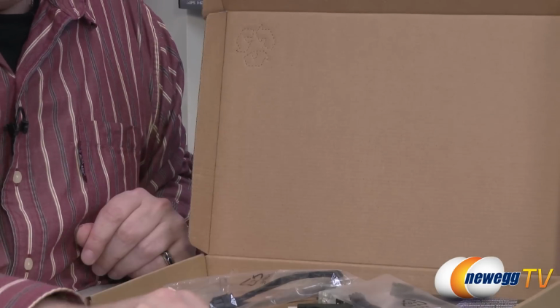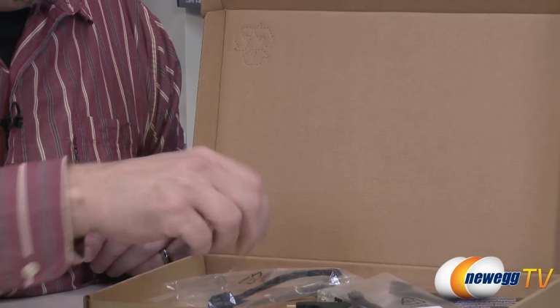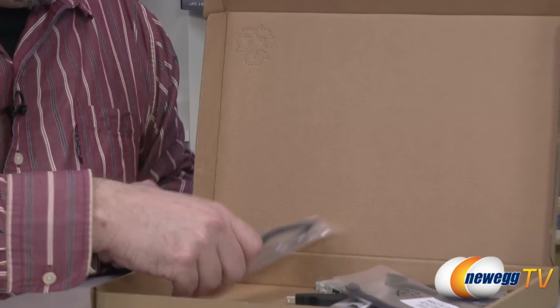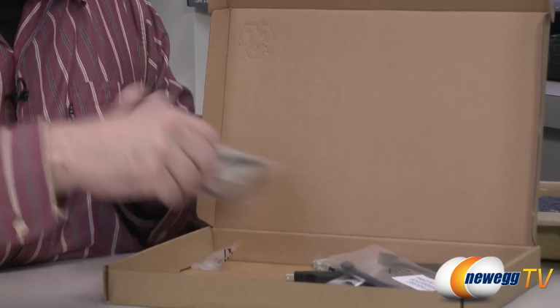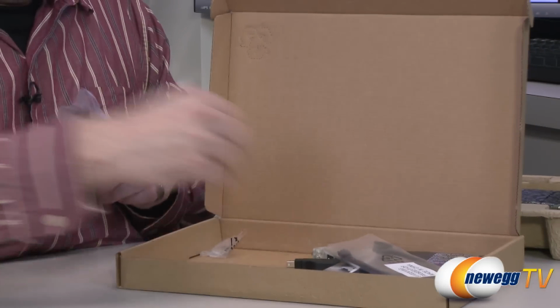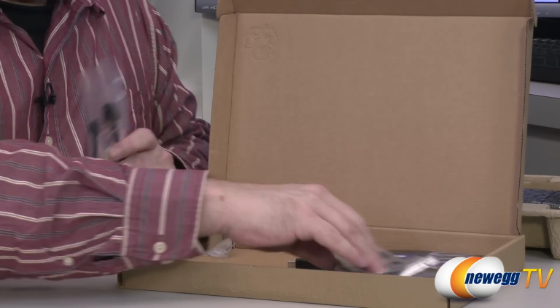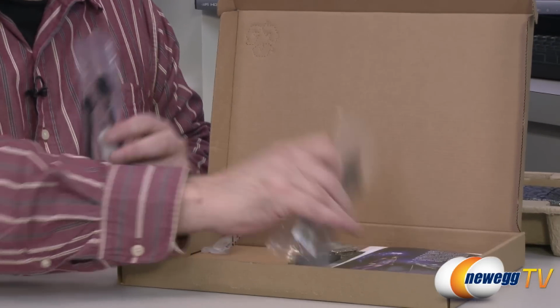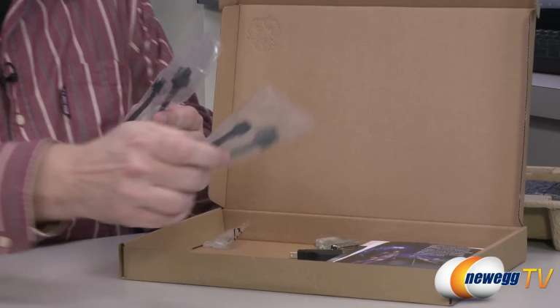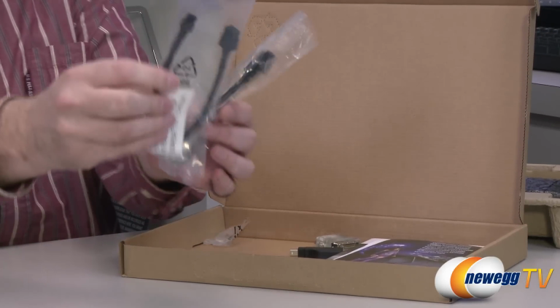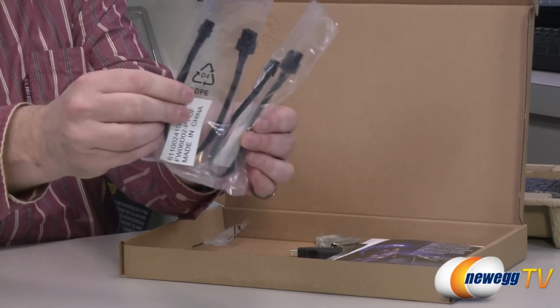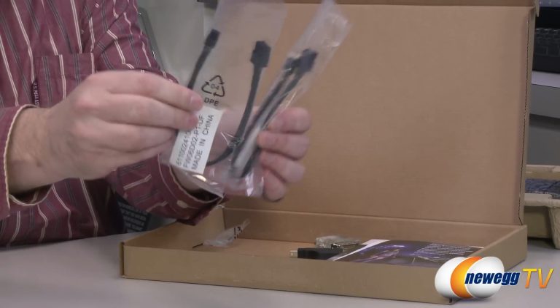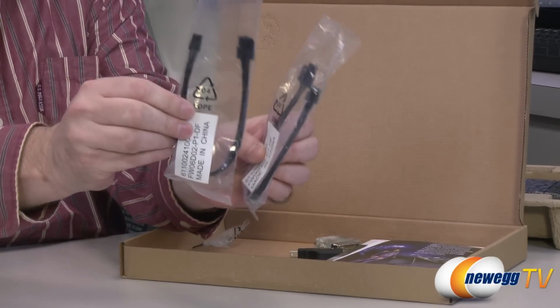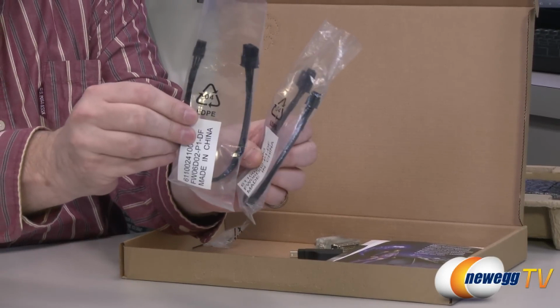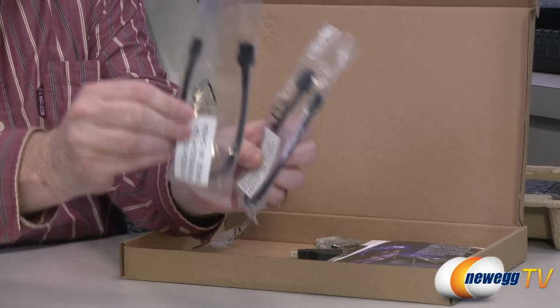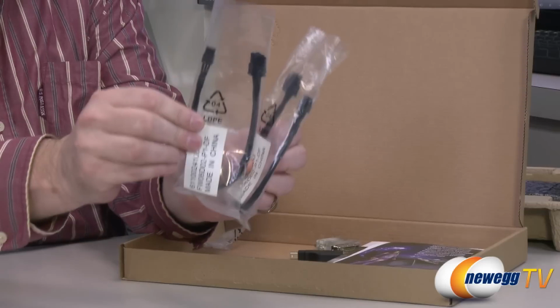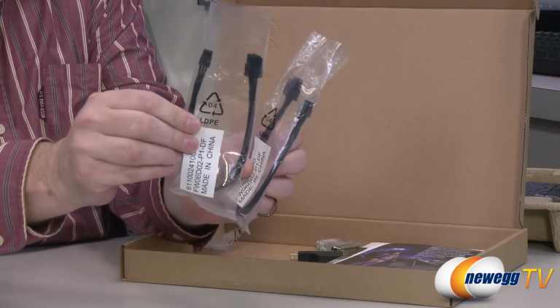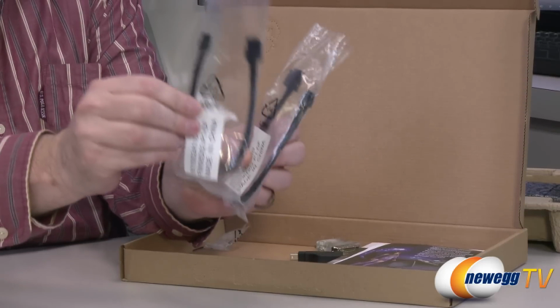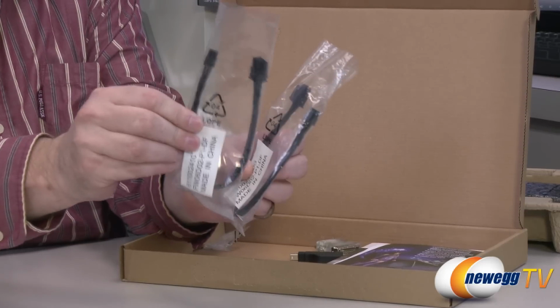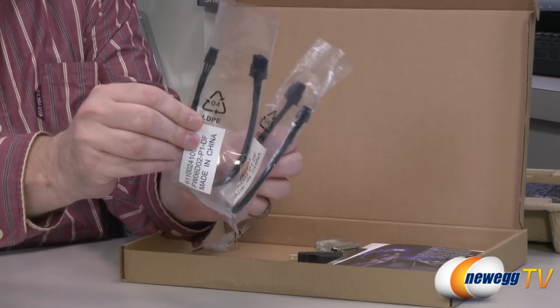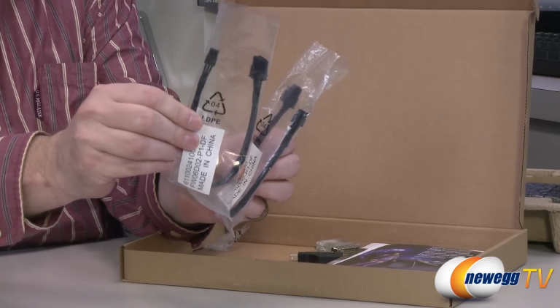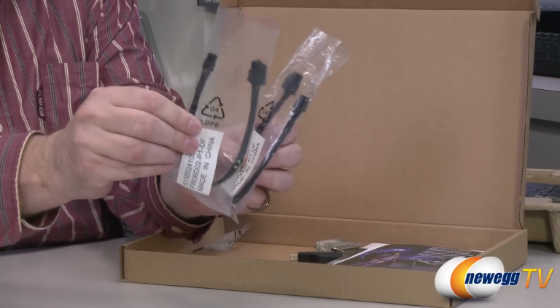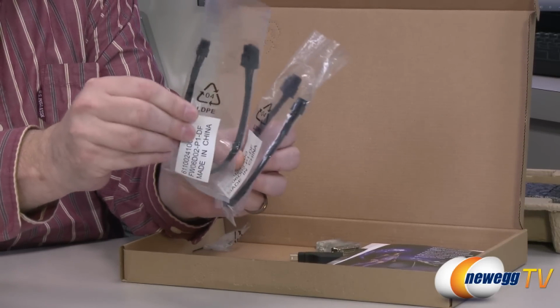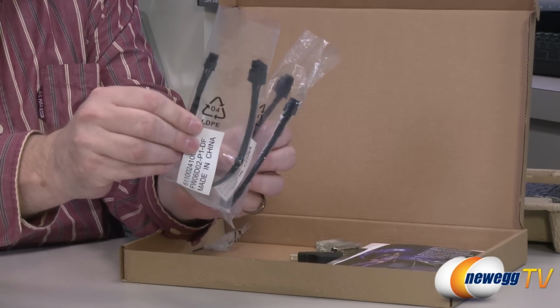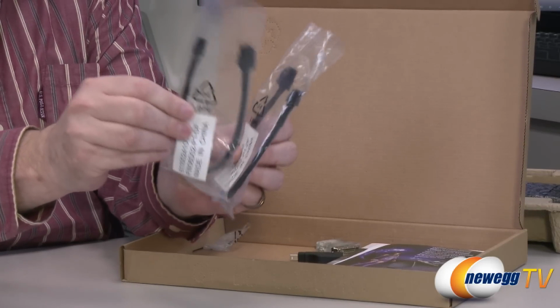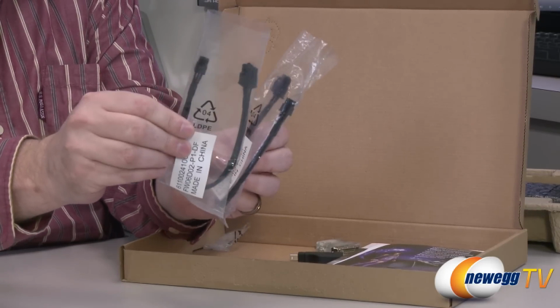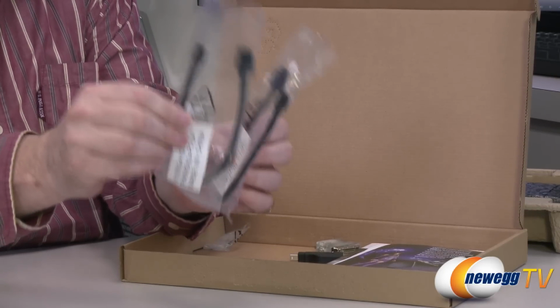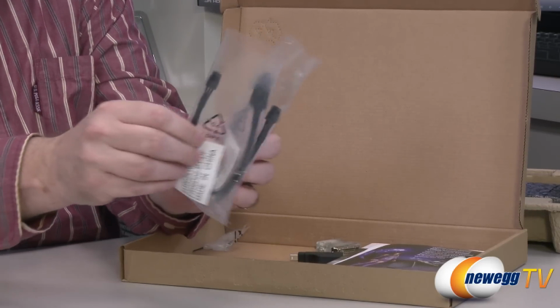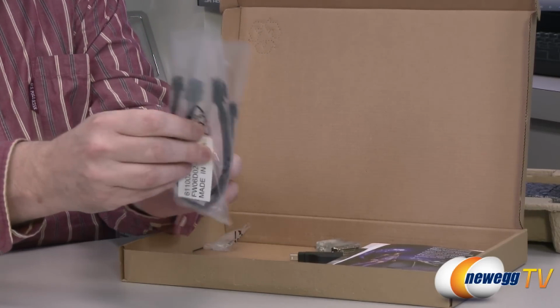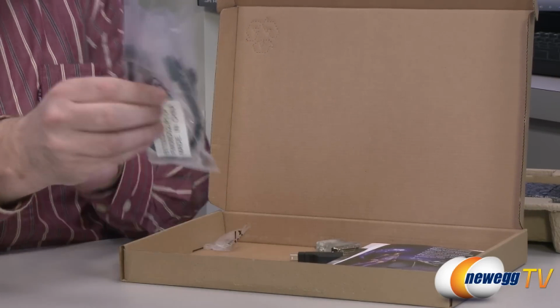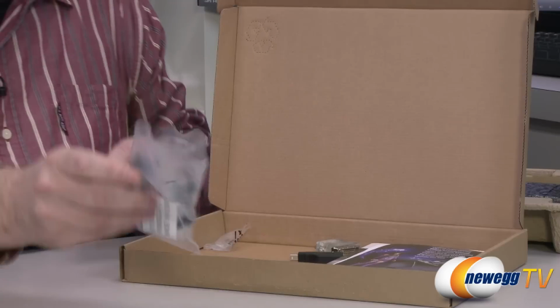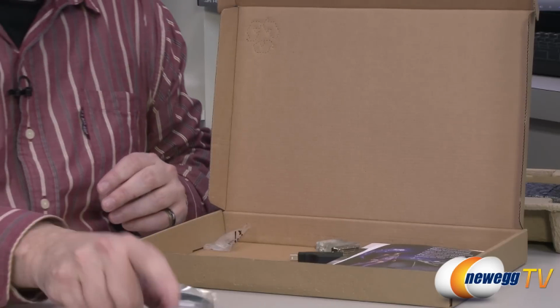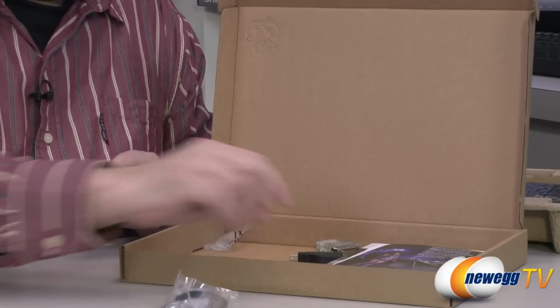Also, all the cables for connectivity into your Mac Pro come right here. With these two cables, you're easily able to put the card into your system. At first I thought it might have been a little bit trickier to do, but no — it's very easy, just those two cables.